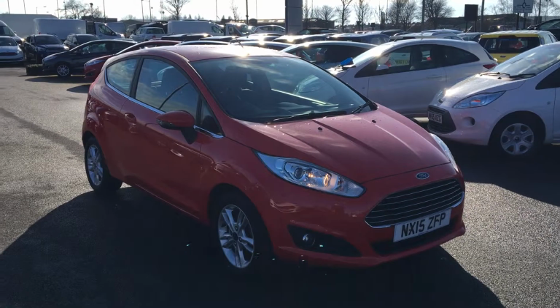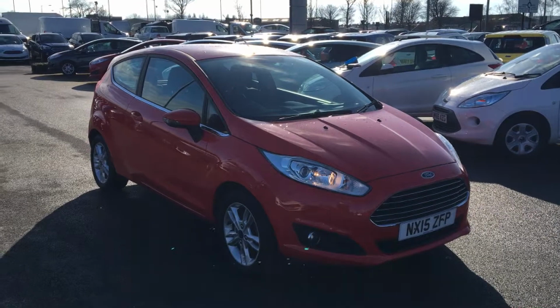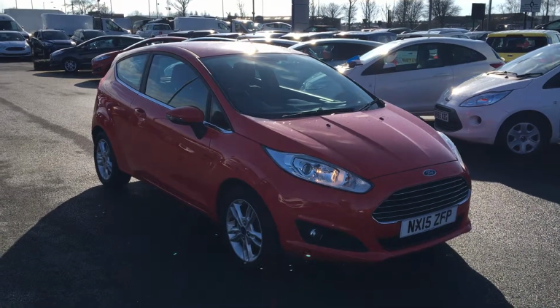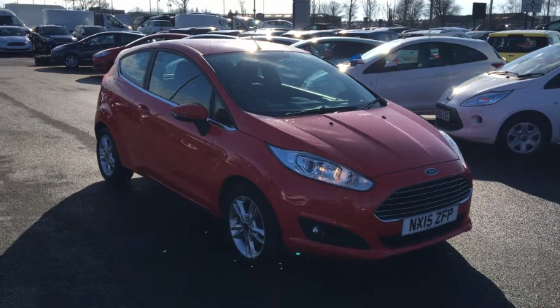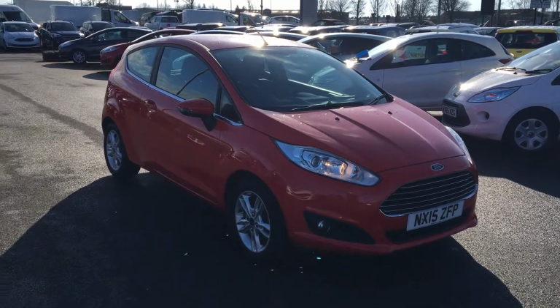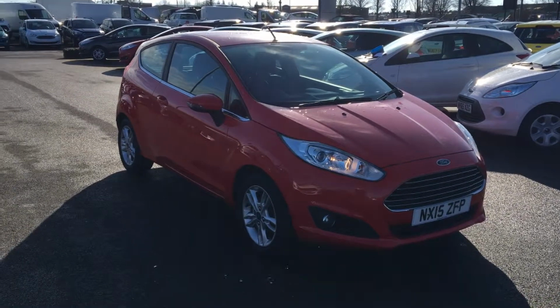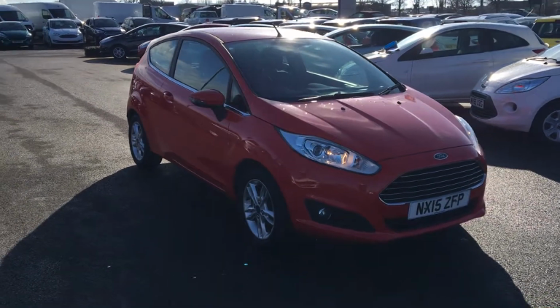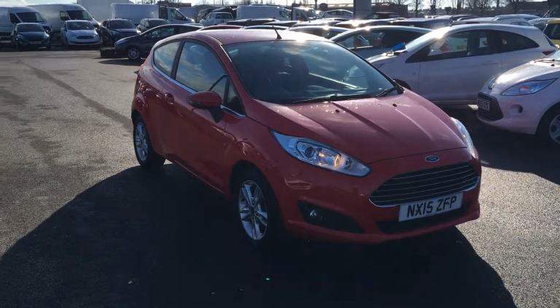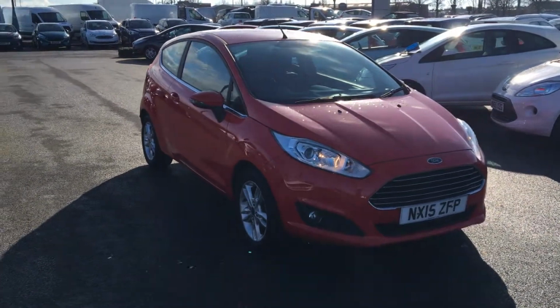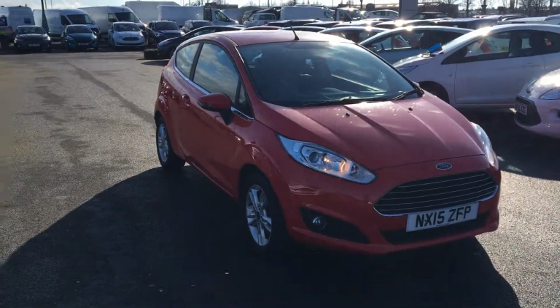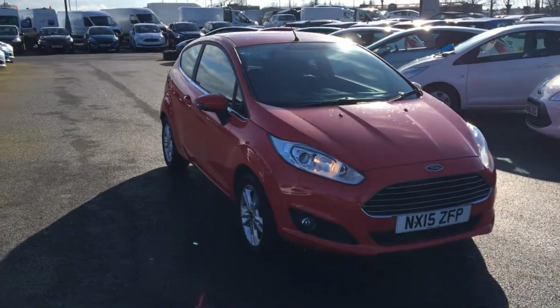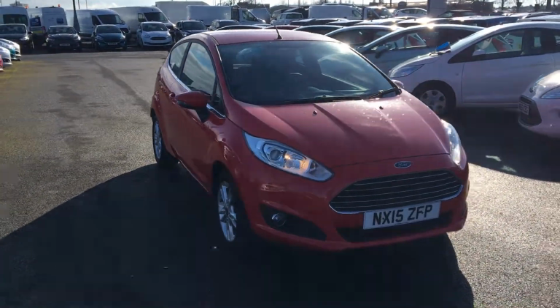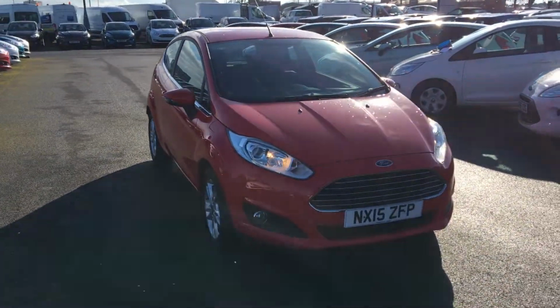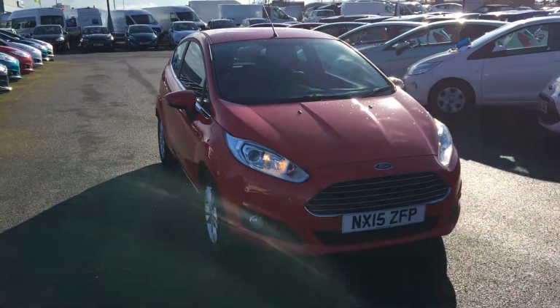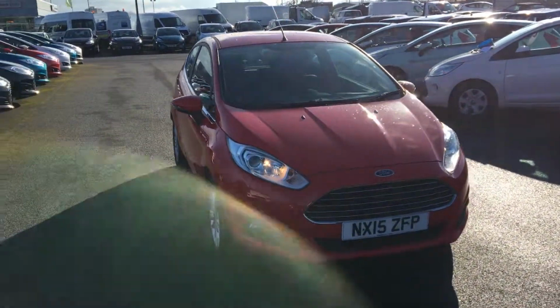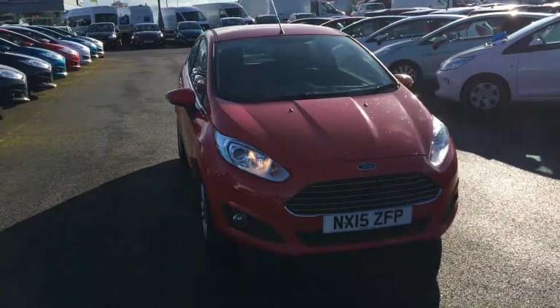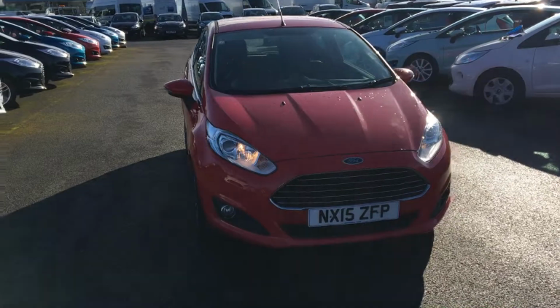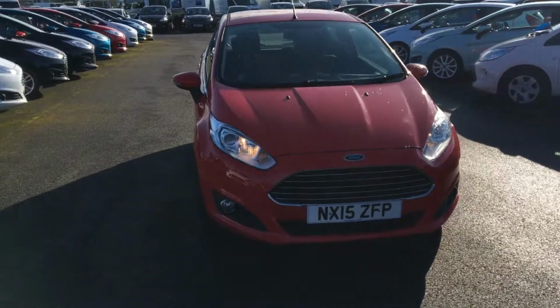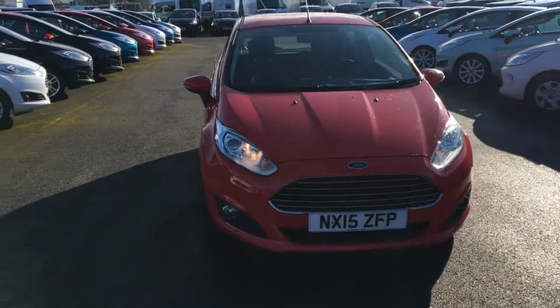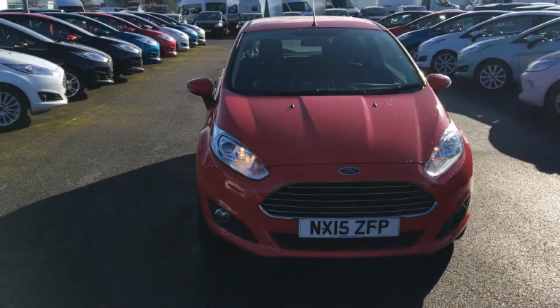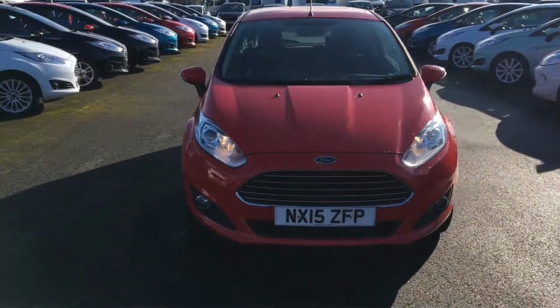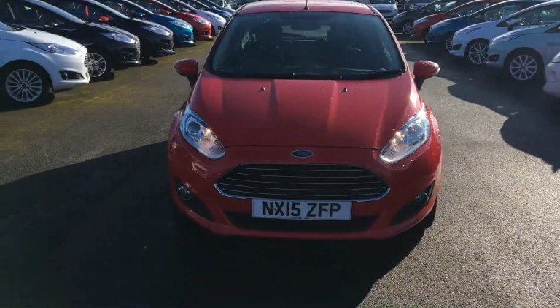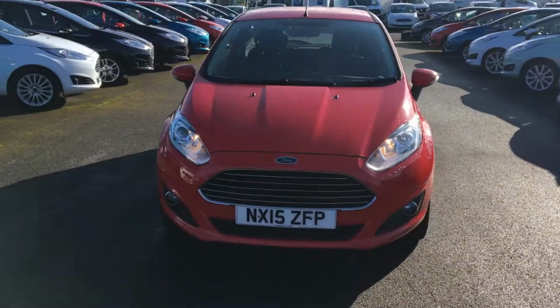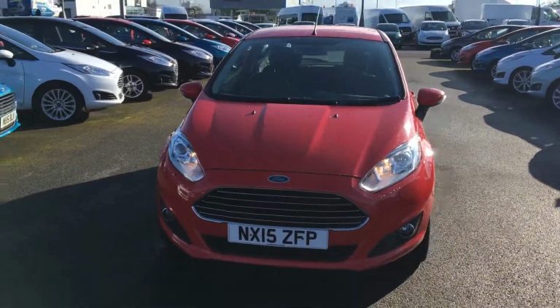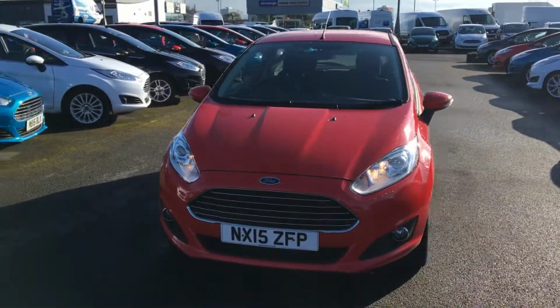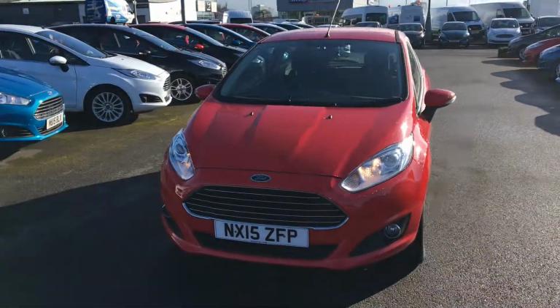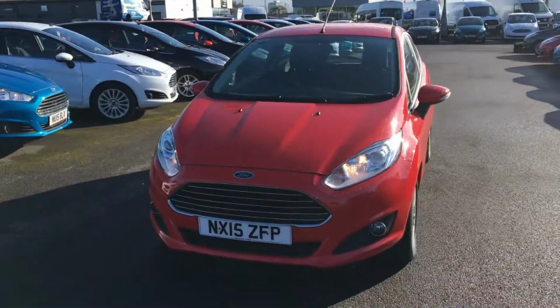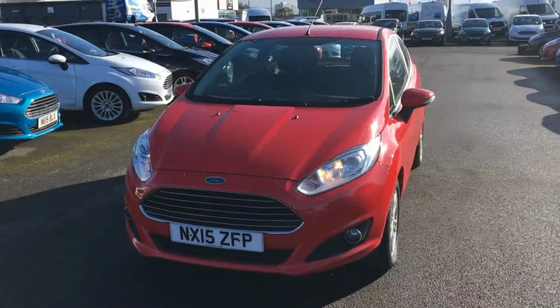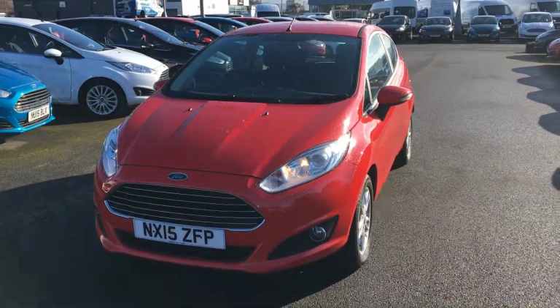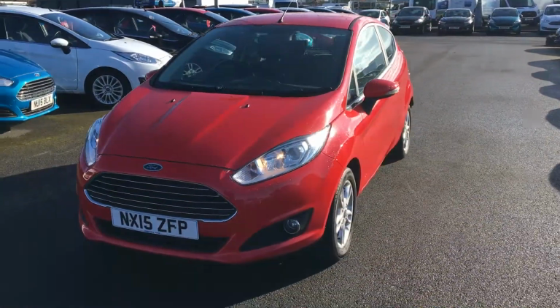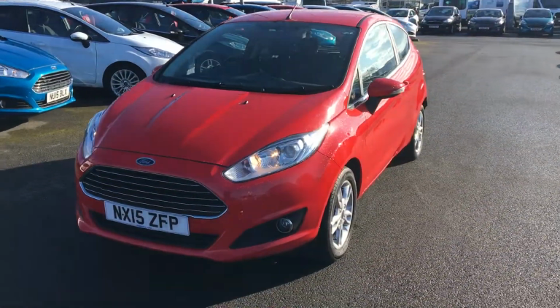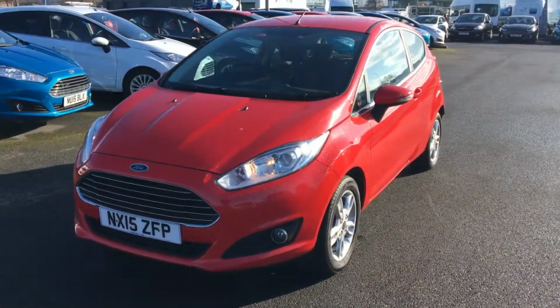Welcome to Jennings. Today's presentation is of this great value Ford Fiesta 1.25 Z-Tech 3 door hatchback in race red.